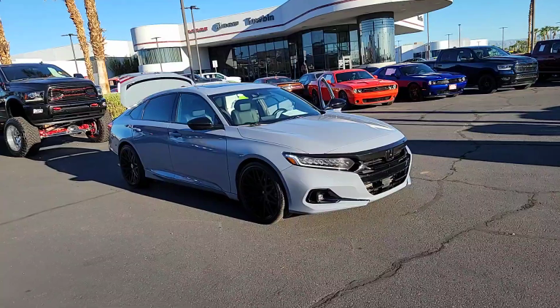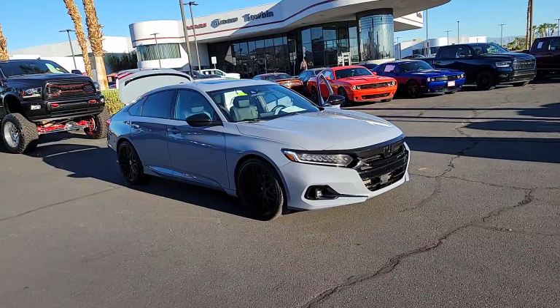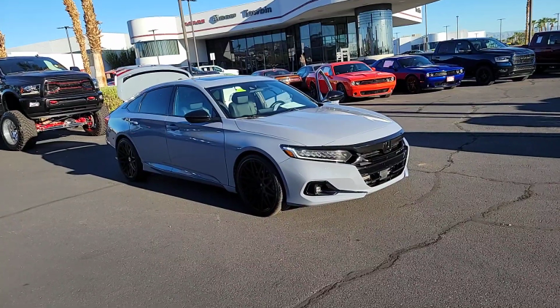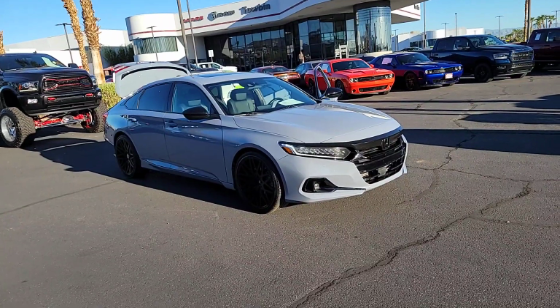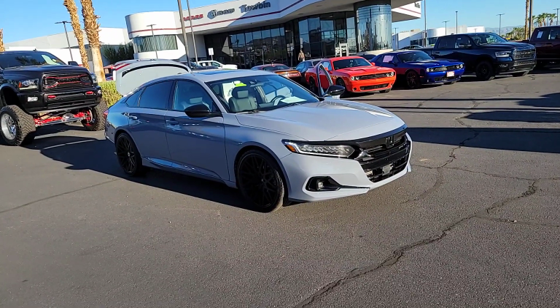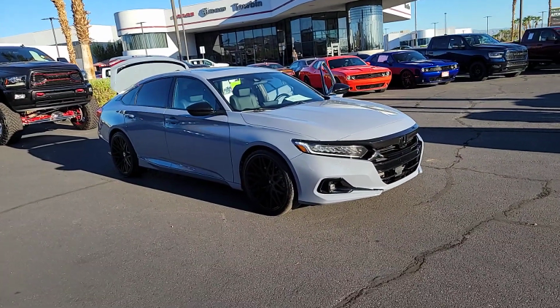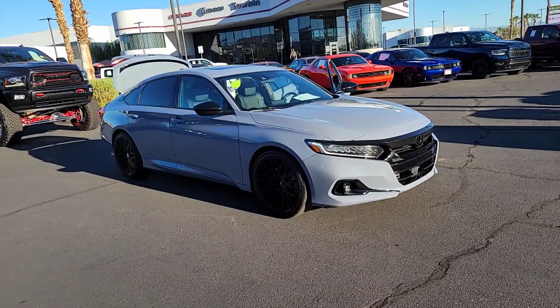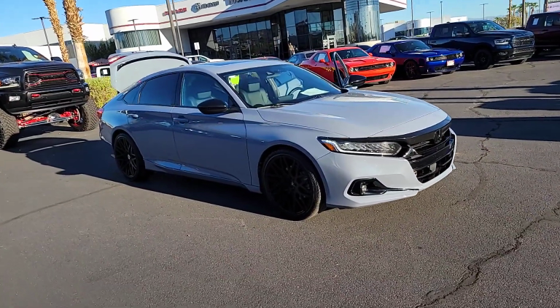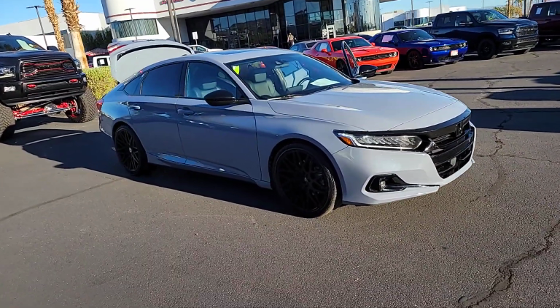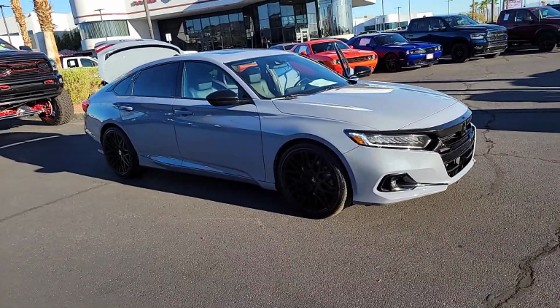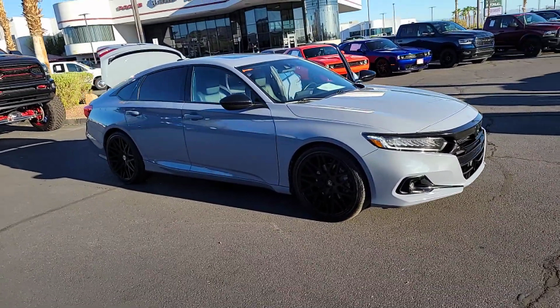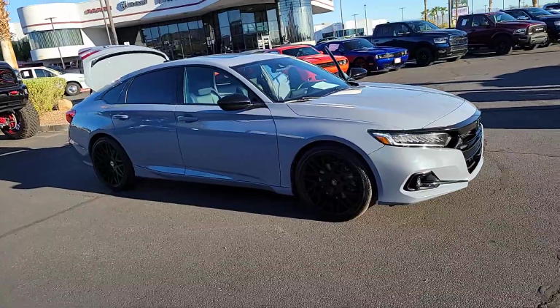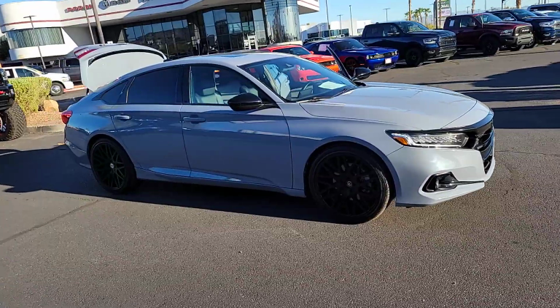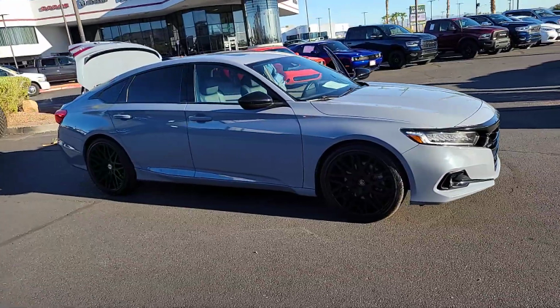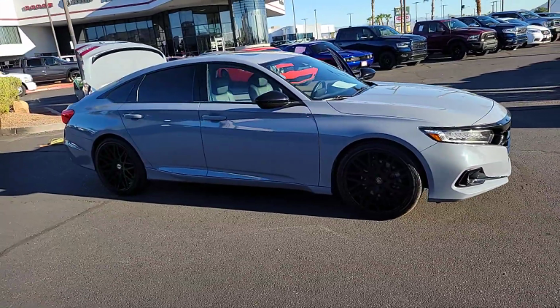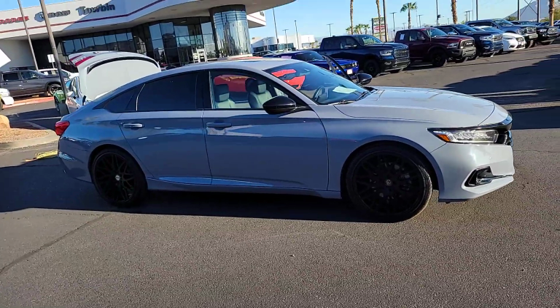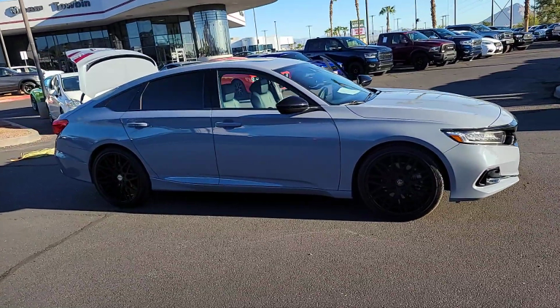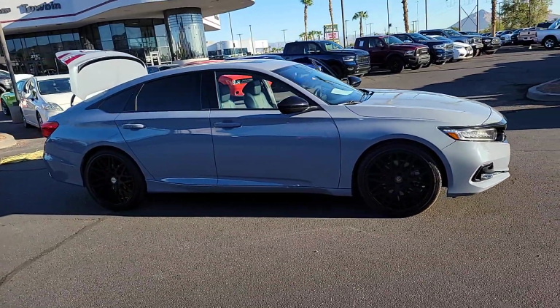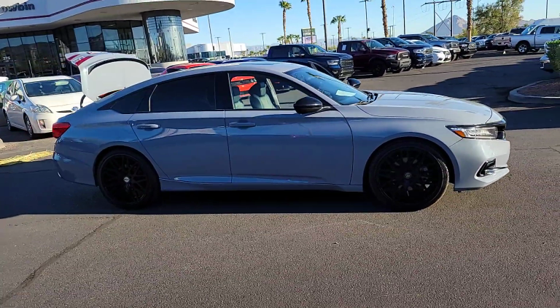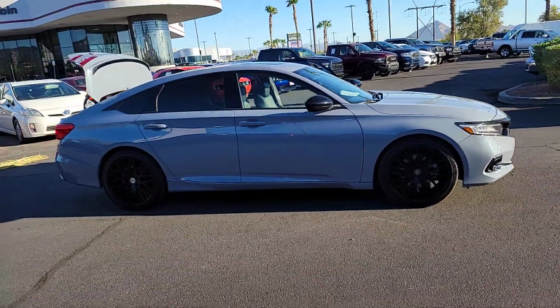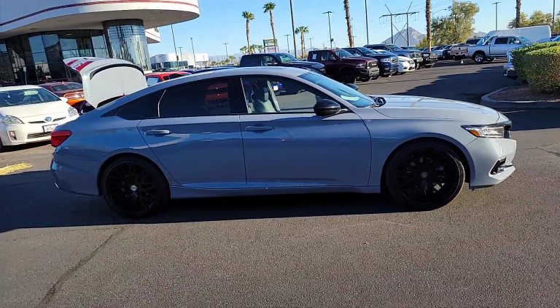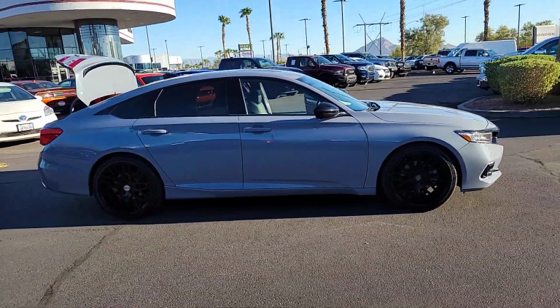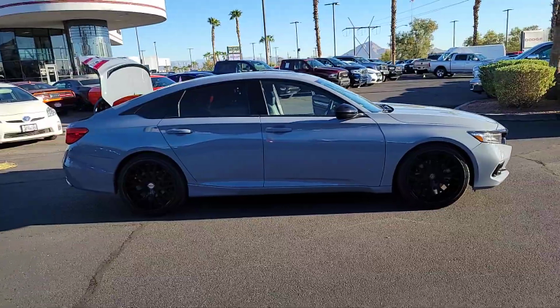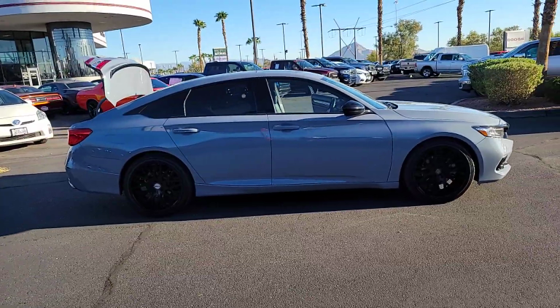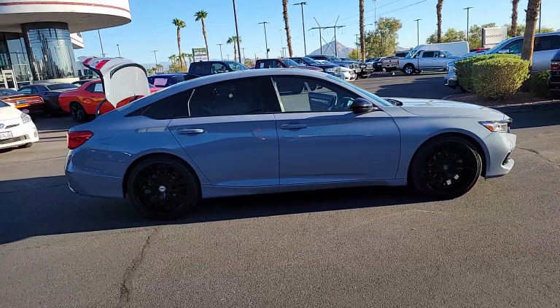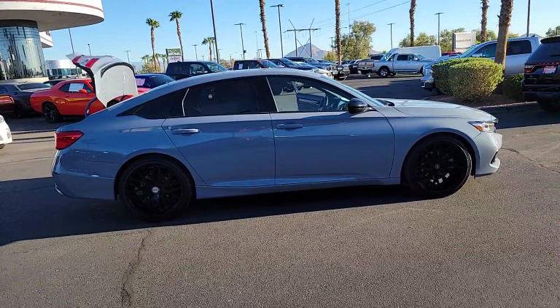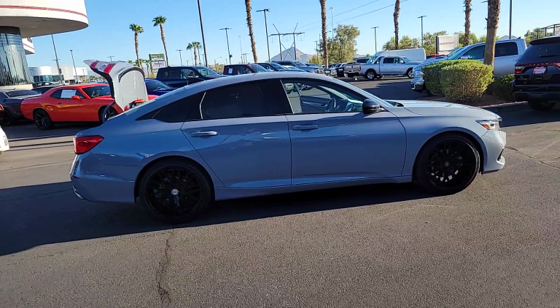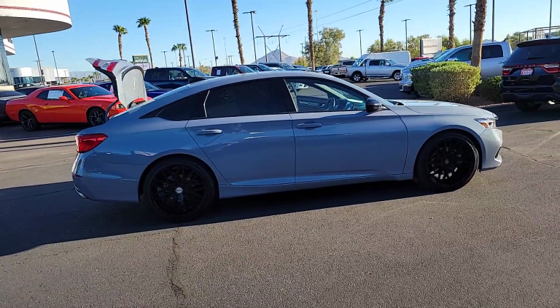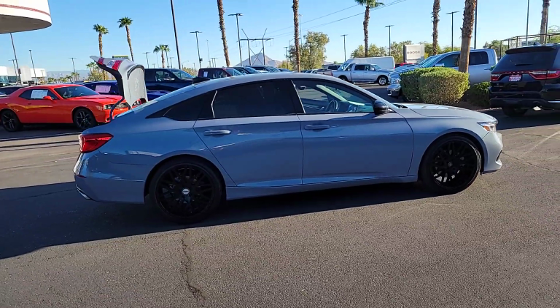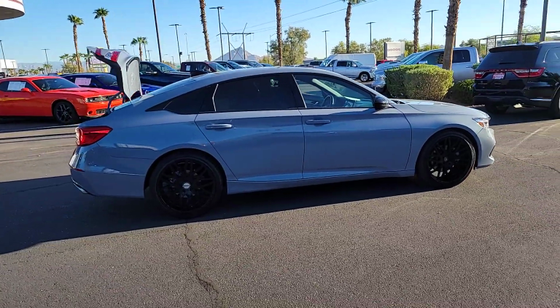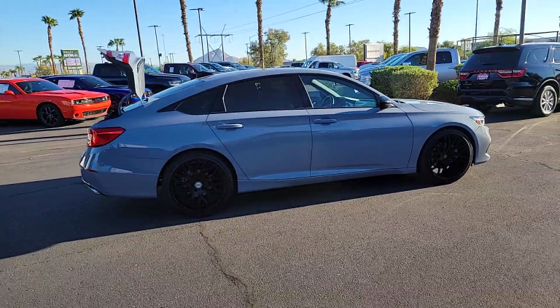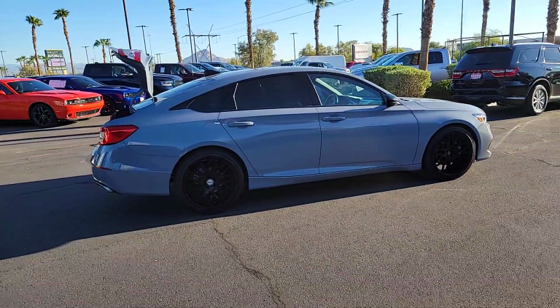Picture yourself in the 2022 Honda Accord. With less than 25,000 miles on the odometer, this vehicle provides excellent value. Here's the Honda Accord, the iconic mid-sized sedan that sets the standard for others to follow.